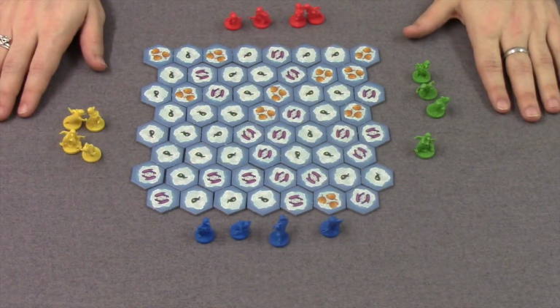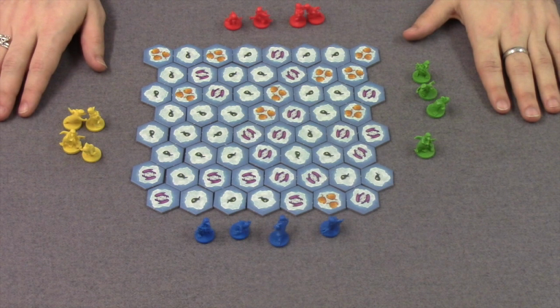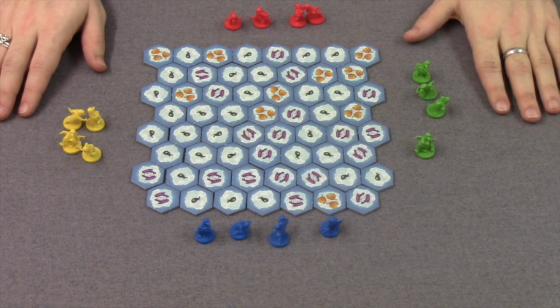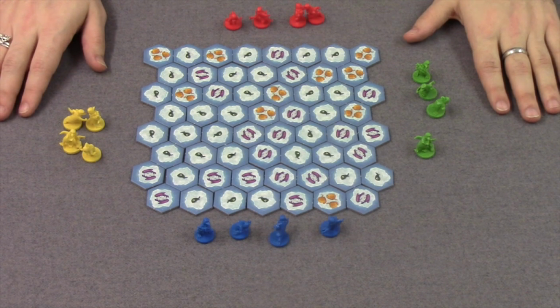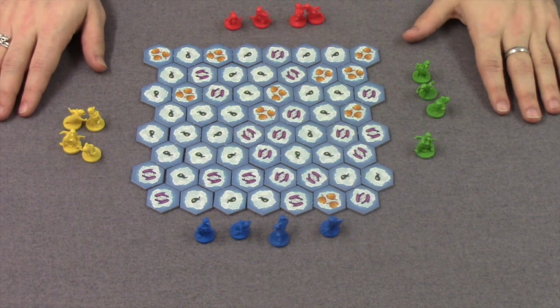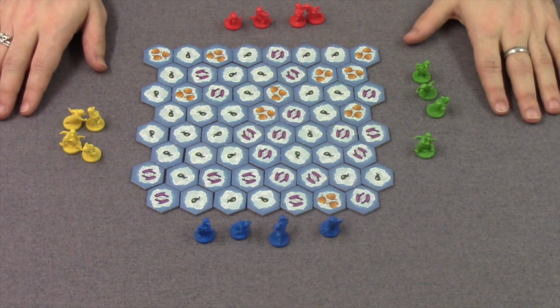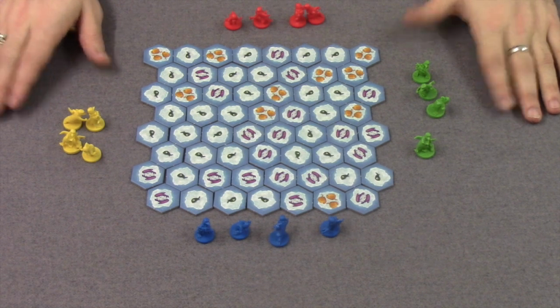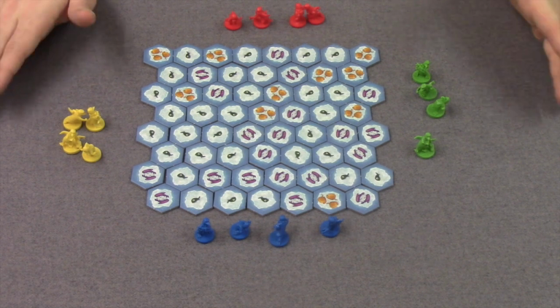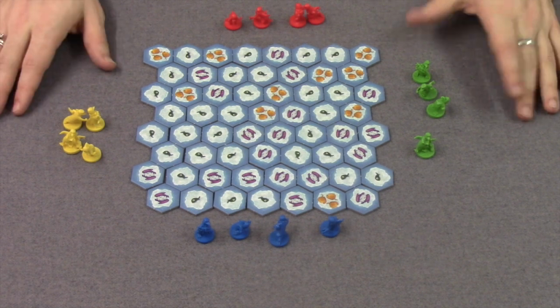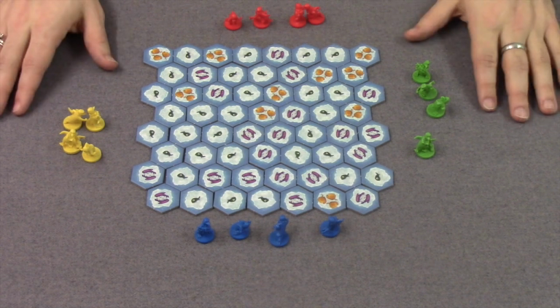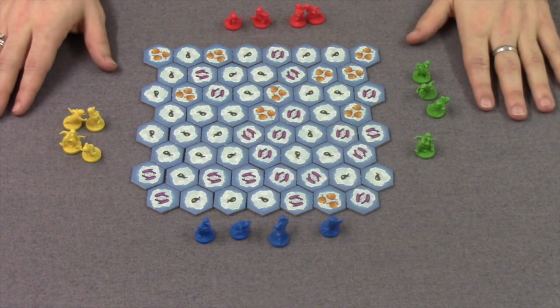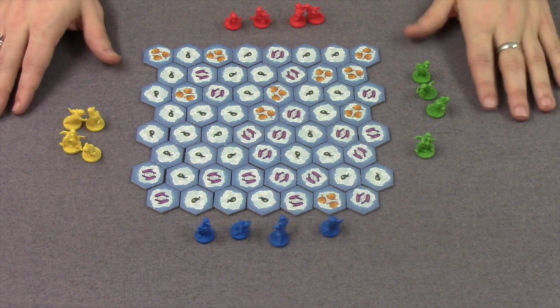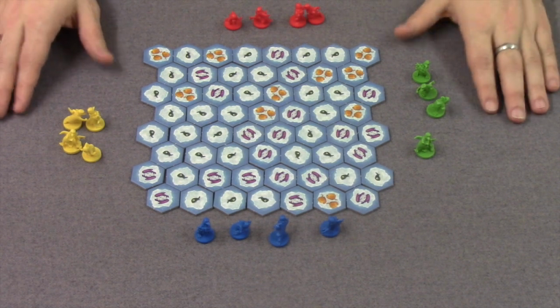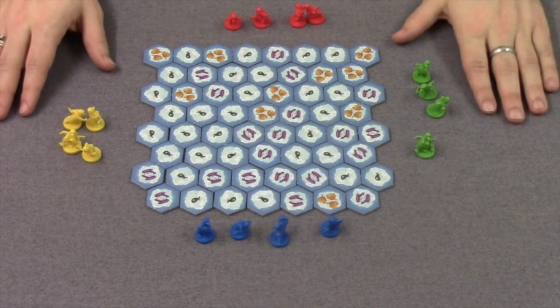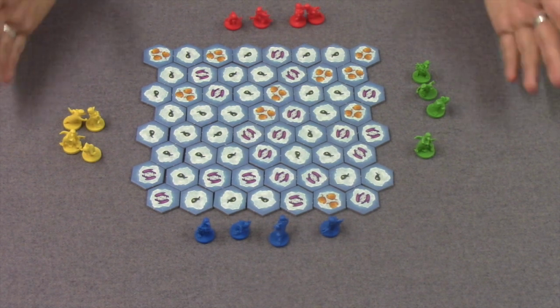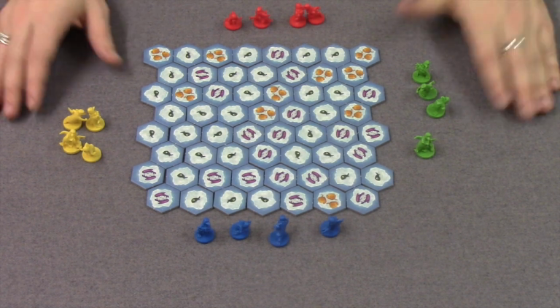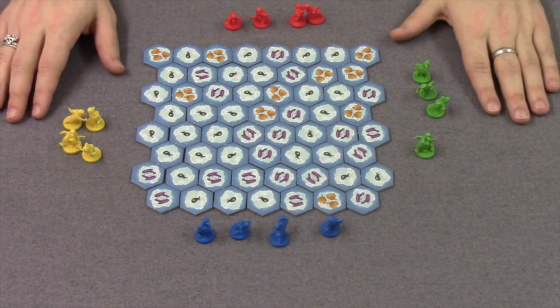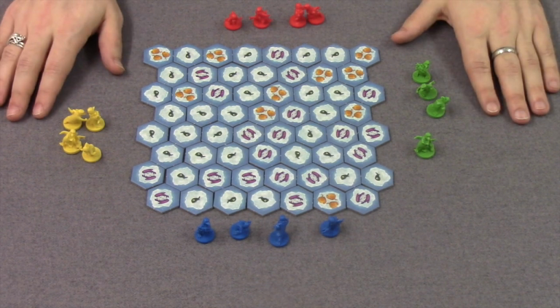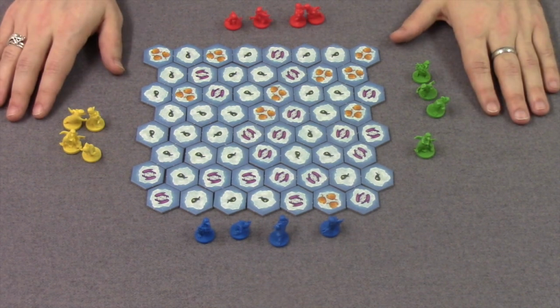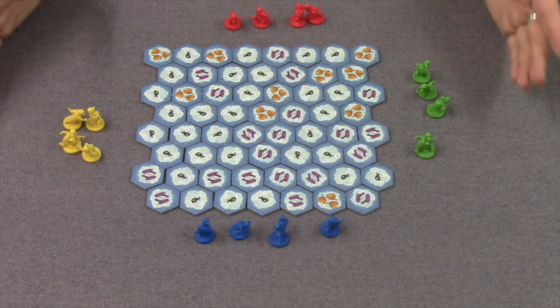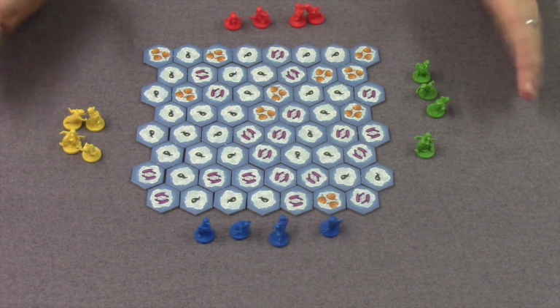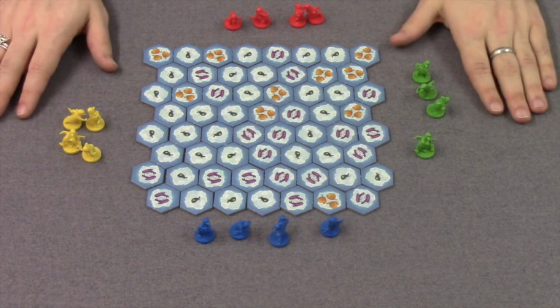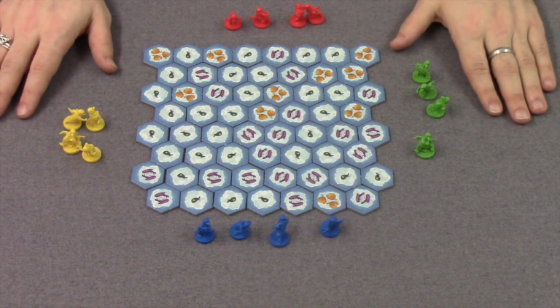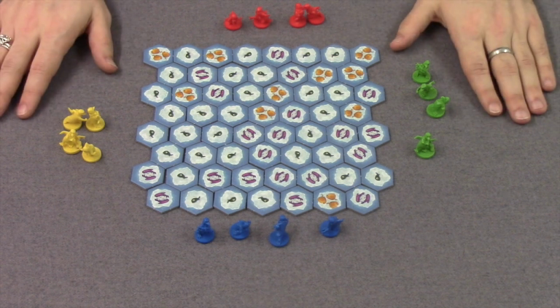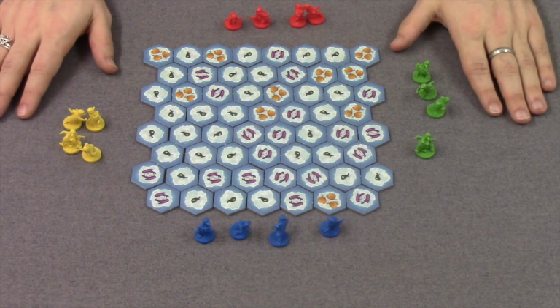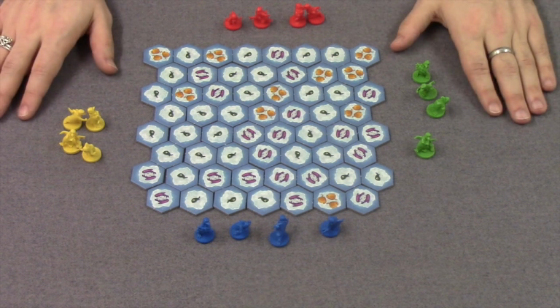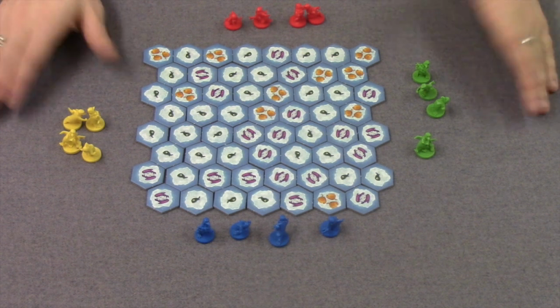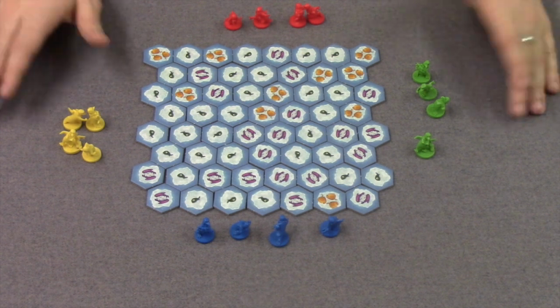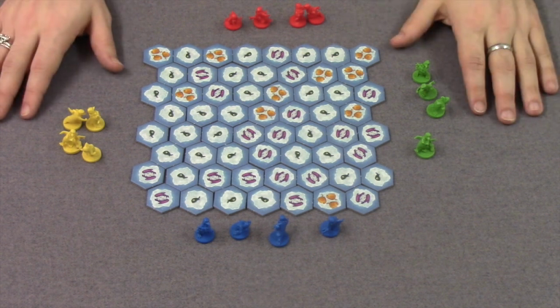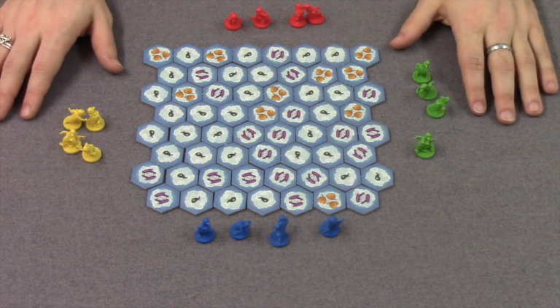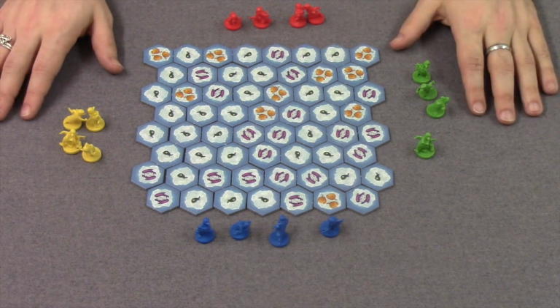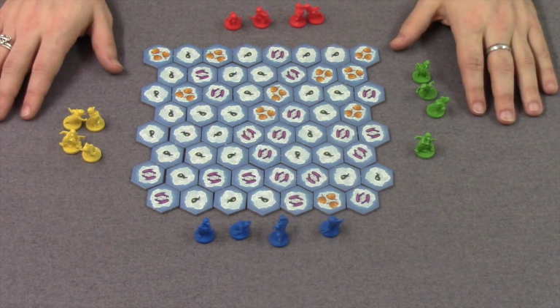Hi, my name's Steve and welcome to the Dinosaur Cup. Today we're going to play a game called Hey, That's My Fish, which takes between 2-4 players and plays in about 15-20 minutes.